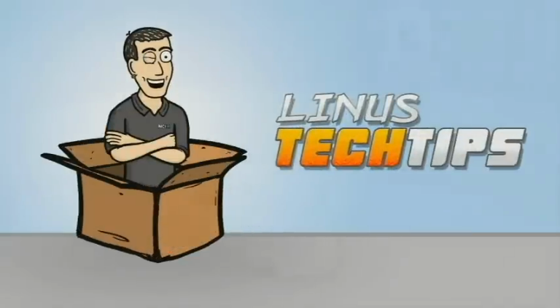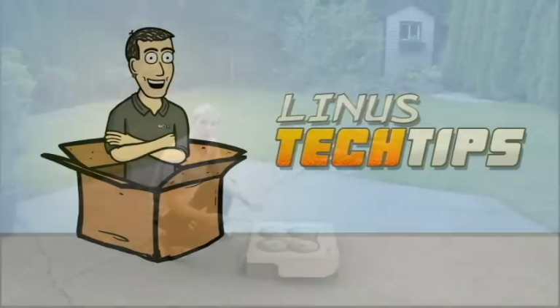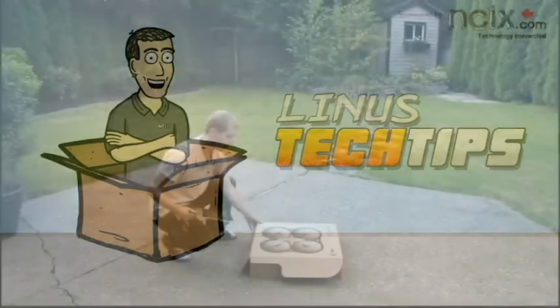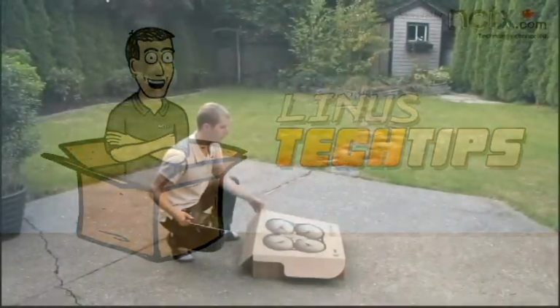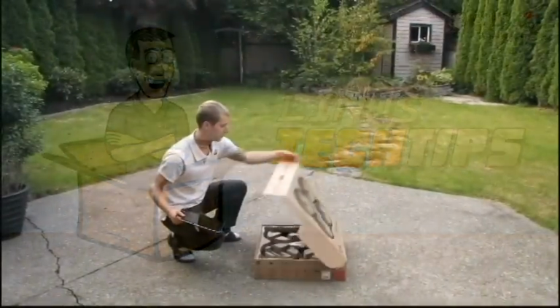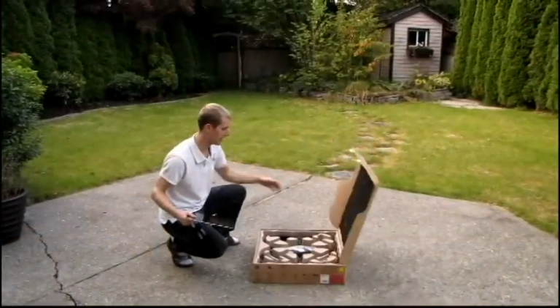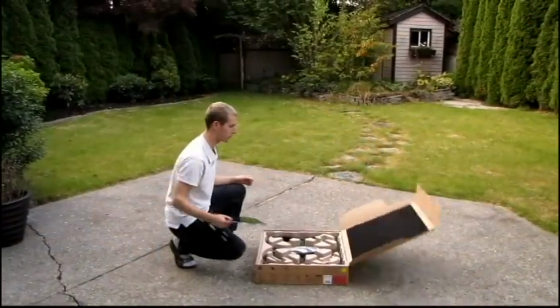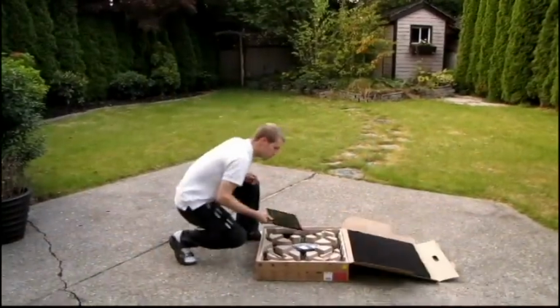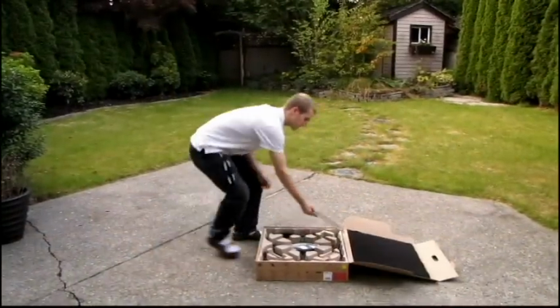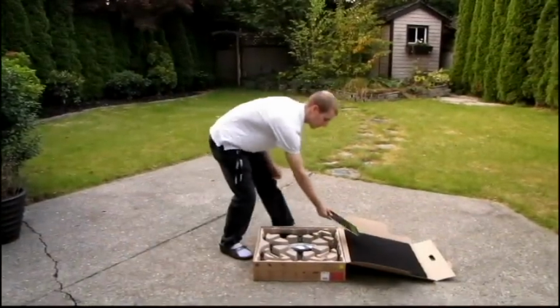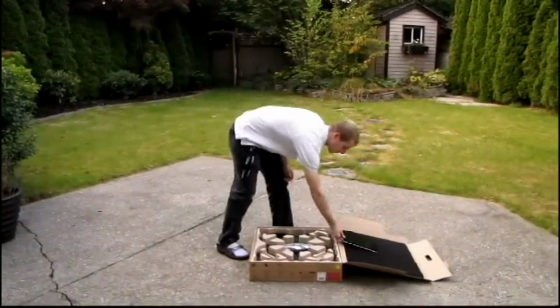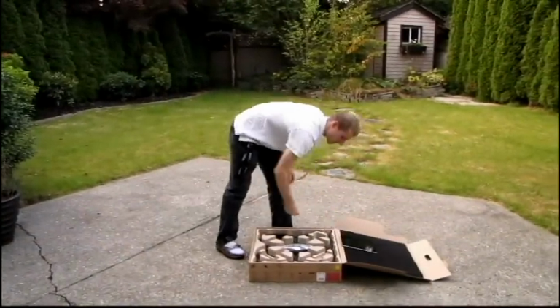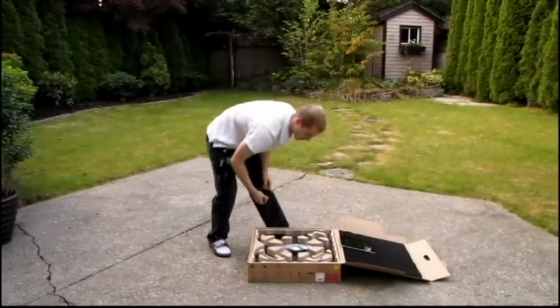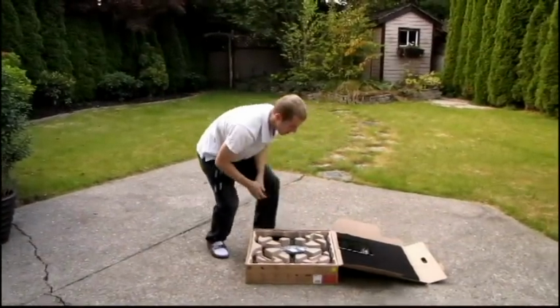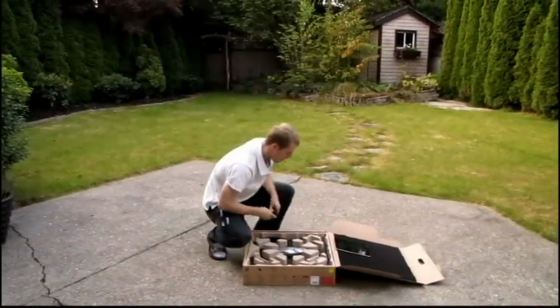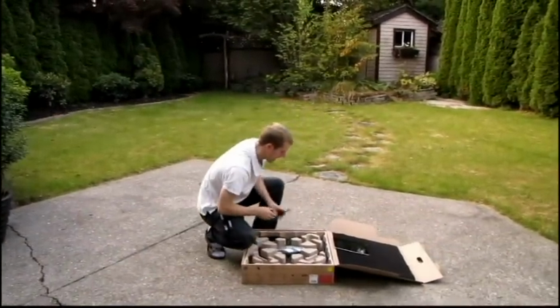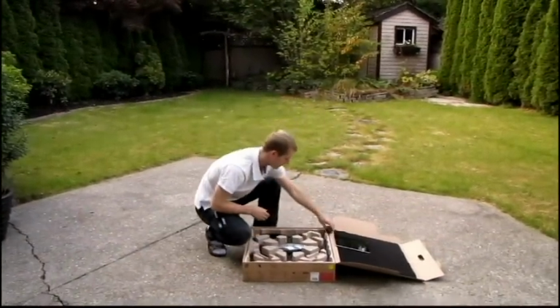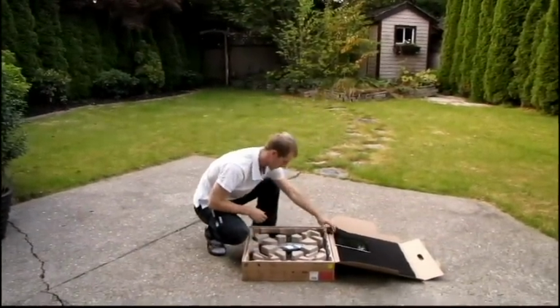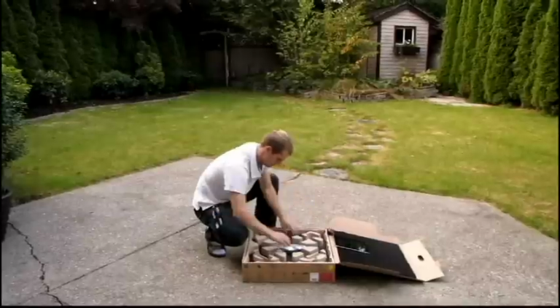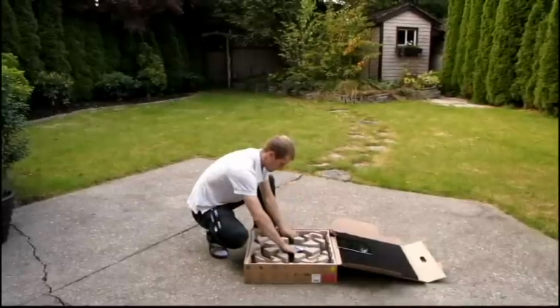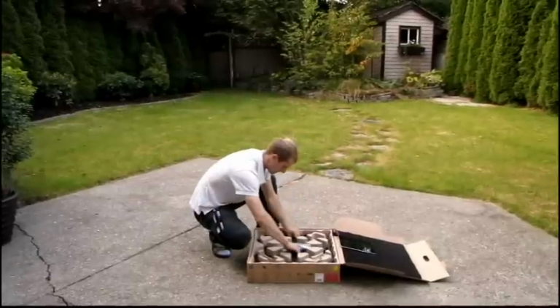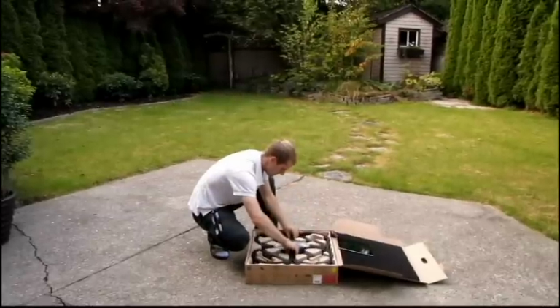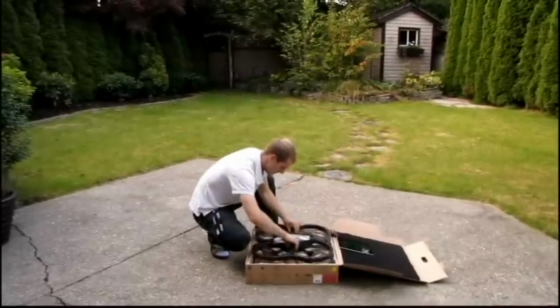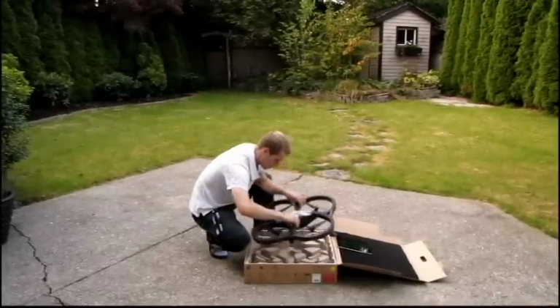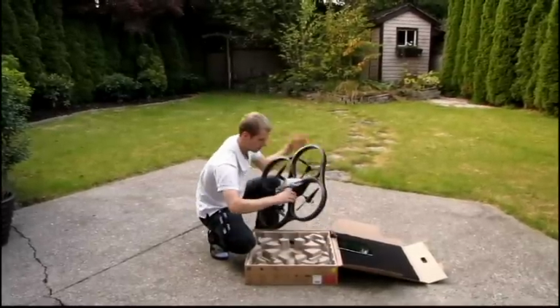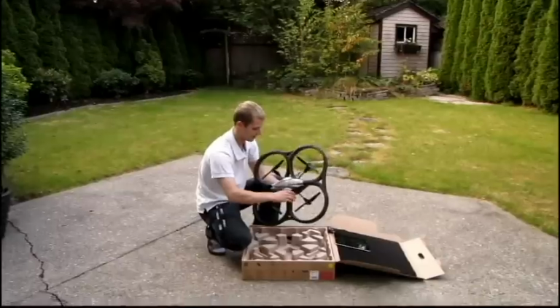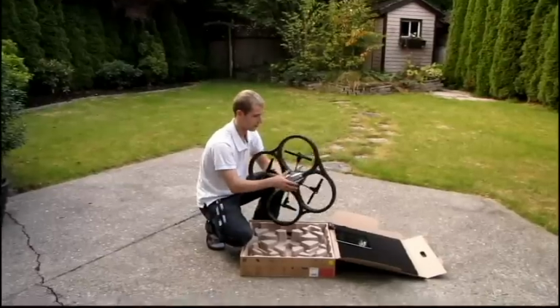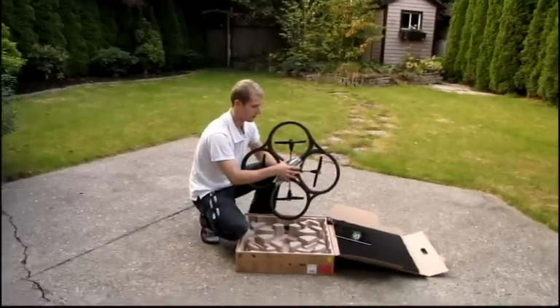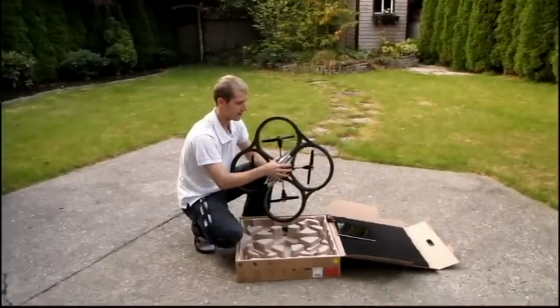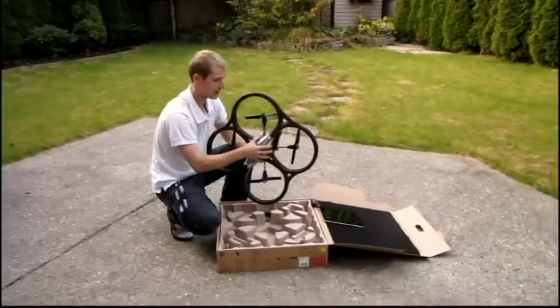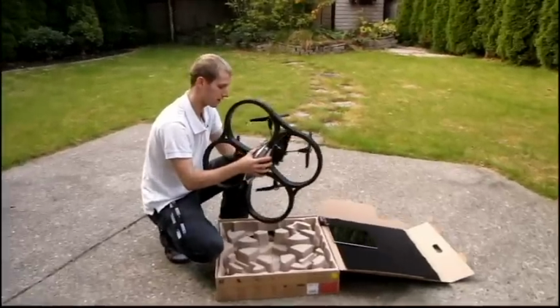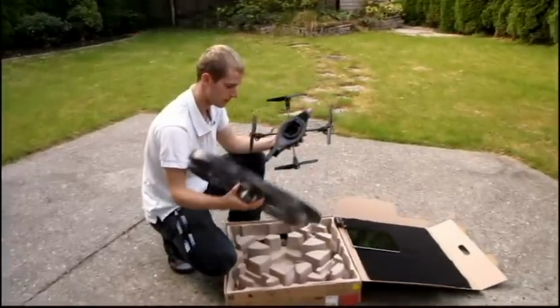I've actually done a few flights with the AR drone but this is the first one I'm doing on camera, so I just want to show you guys the drone itself. I did an unboxing but I'll give you a general overview.